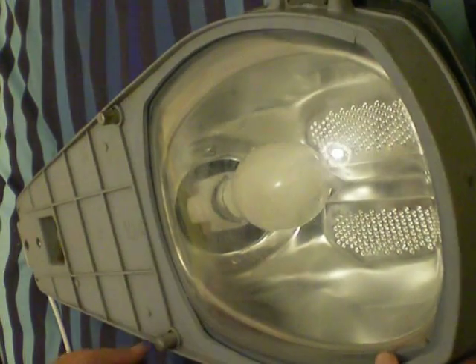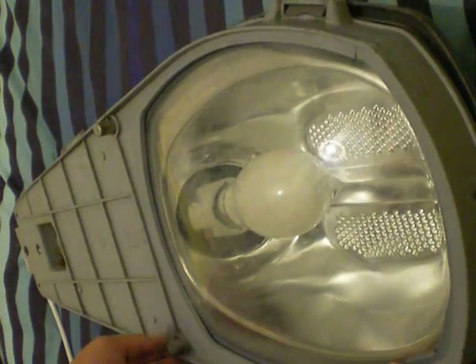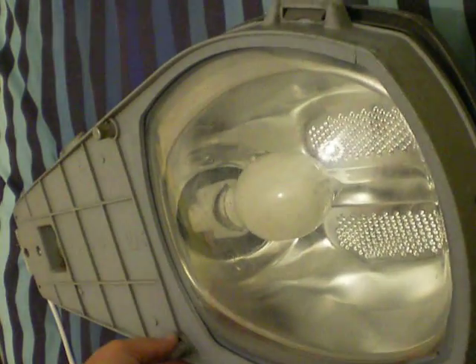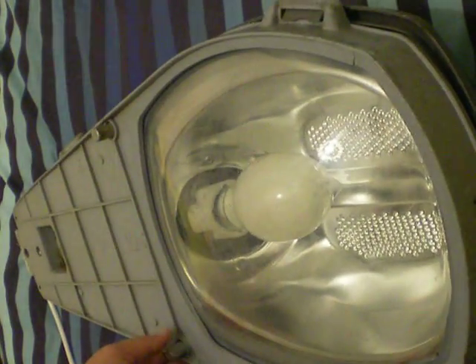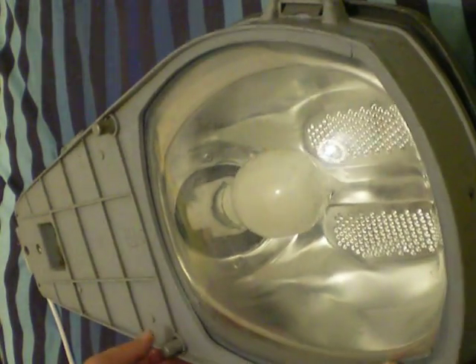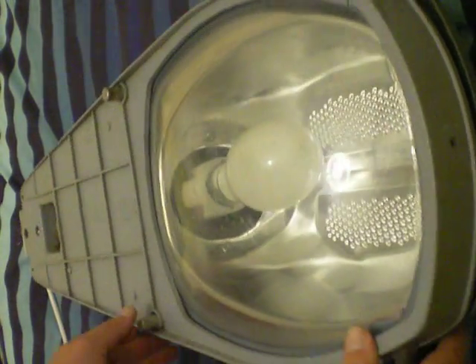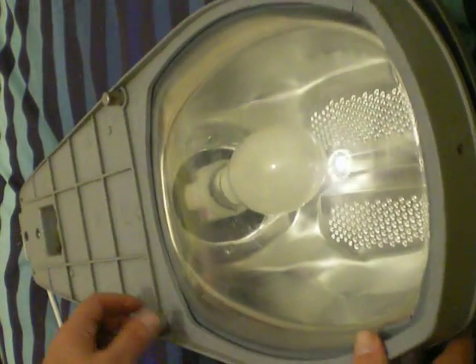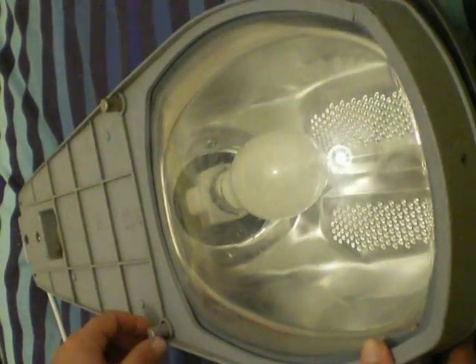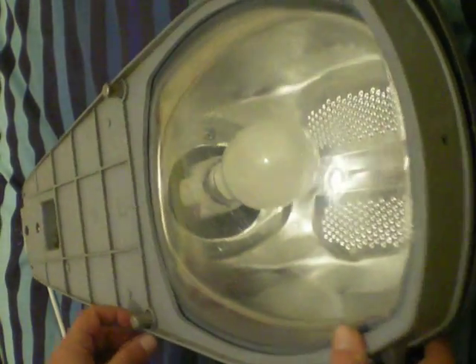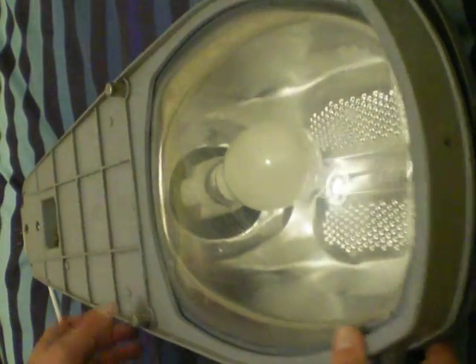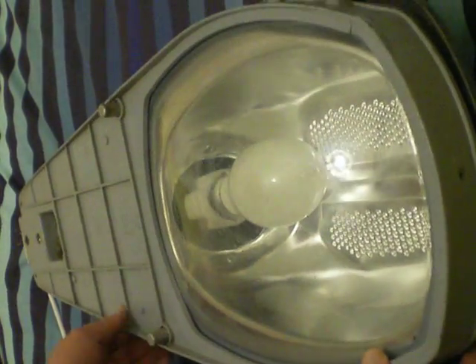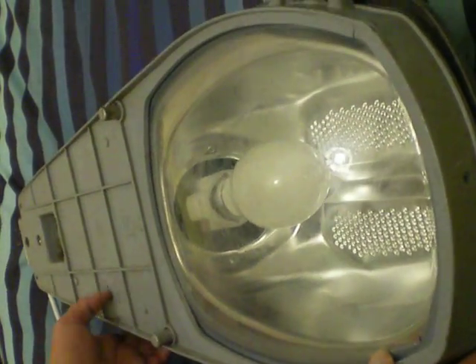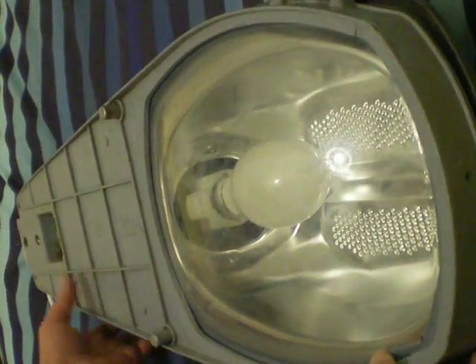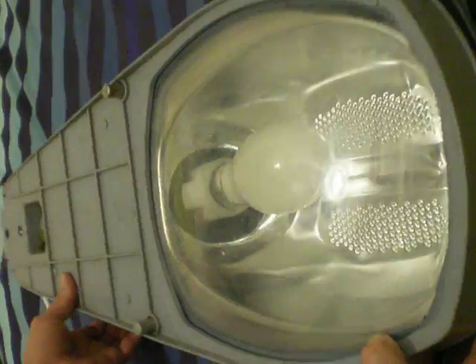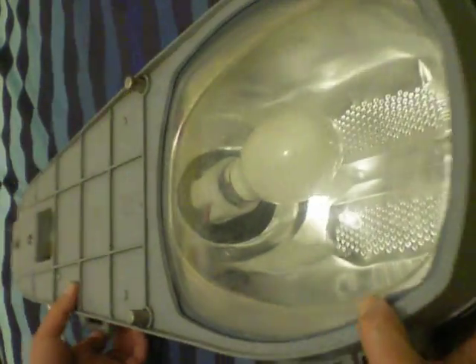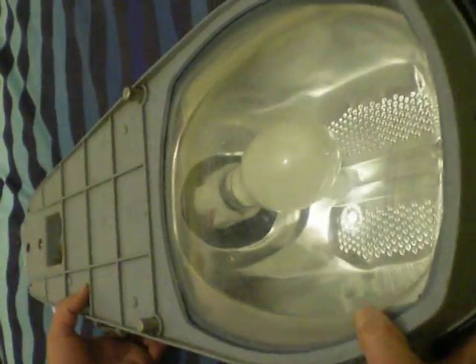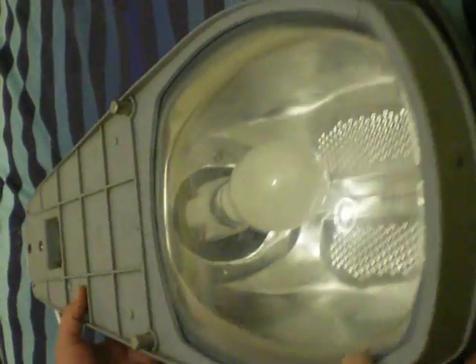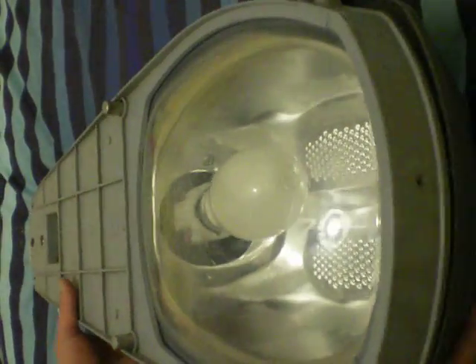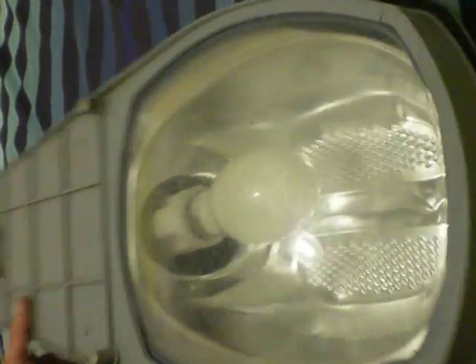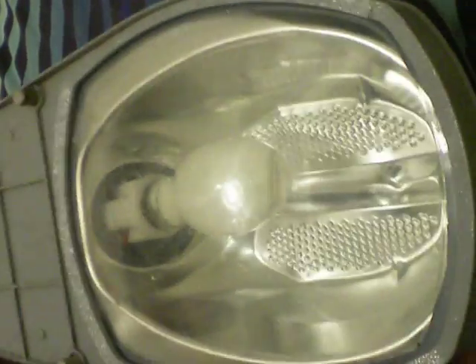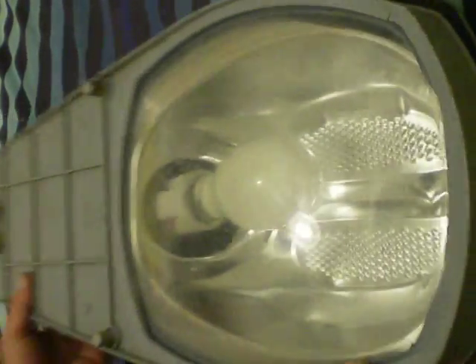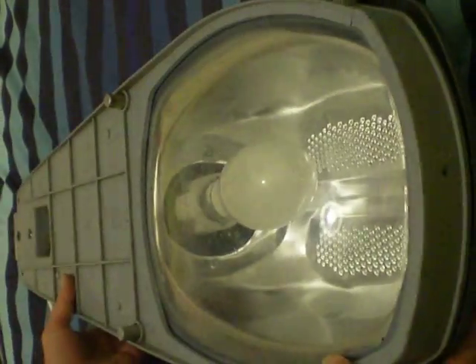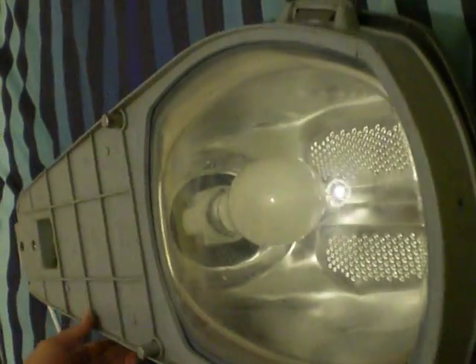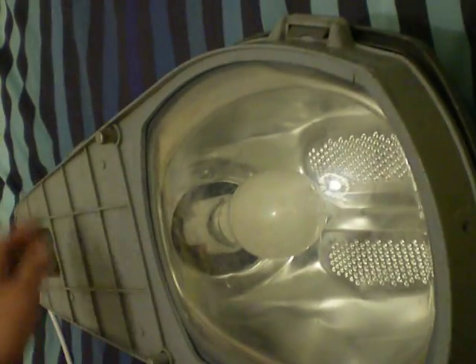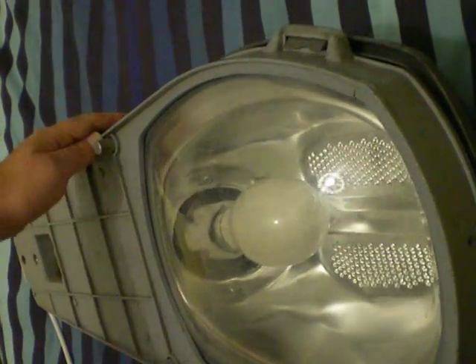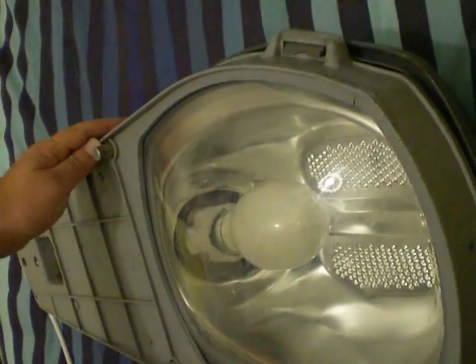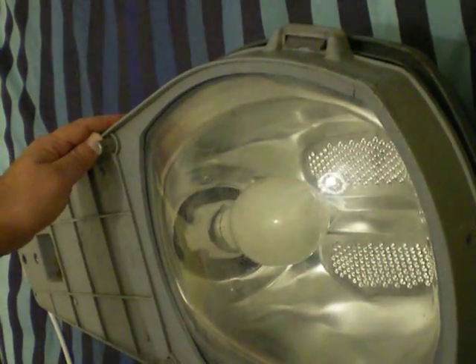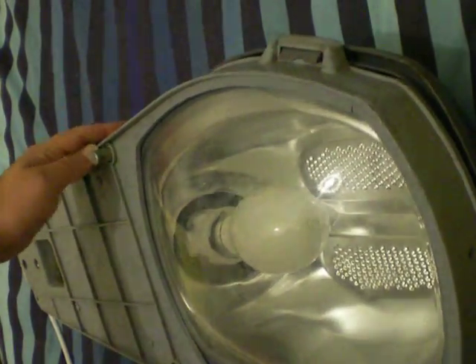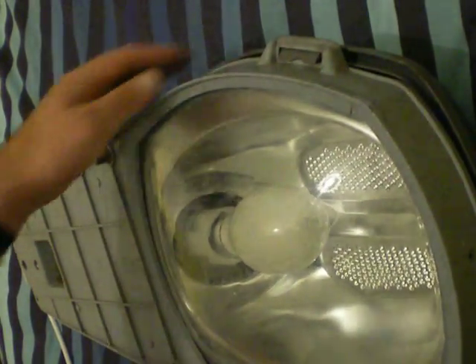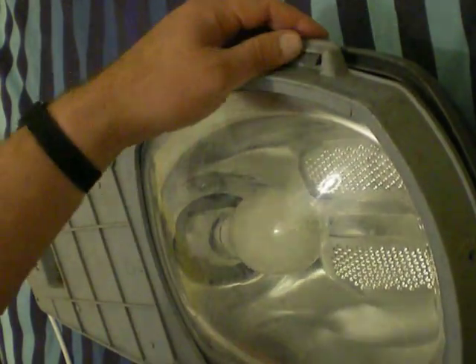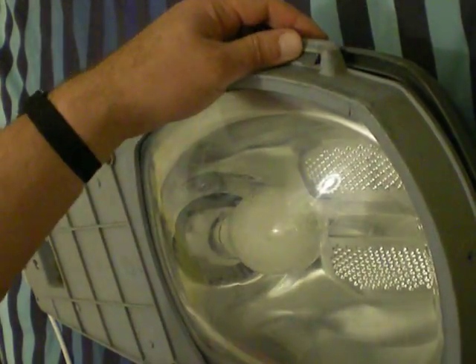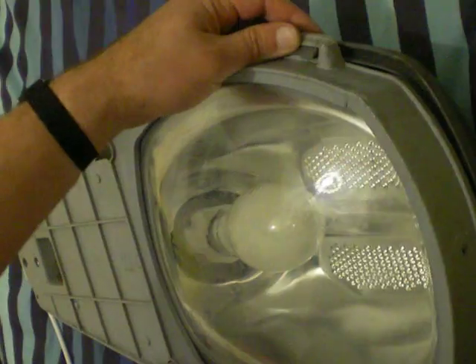This is an old street lamp. You see a lot of these on the road. I'm going to show you how to take it apart.